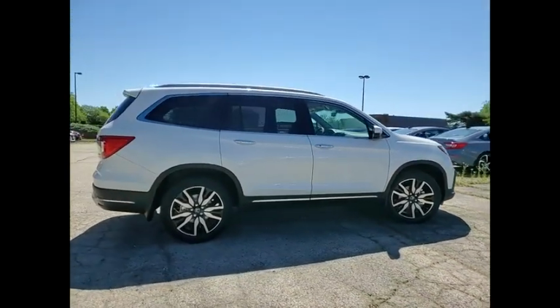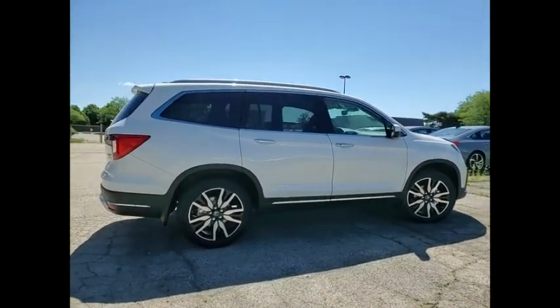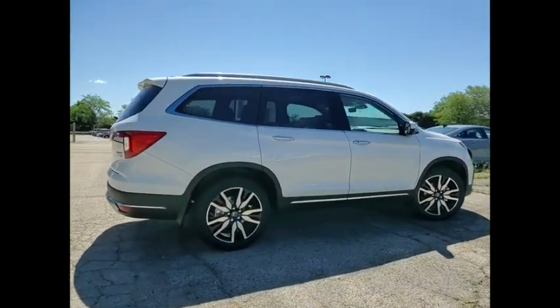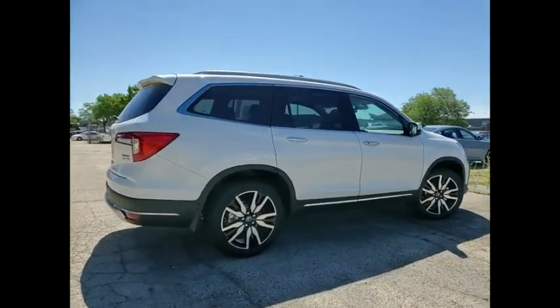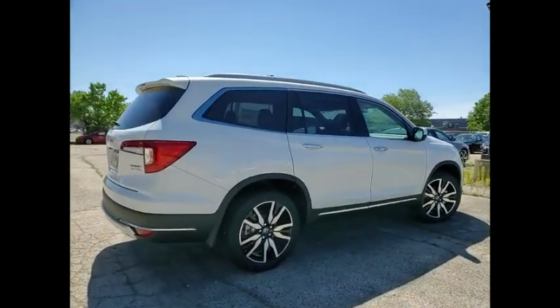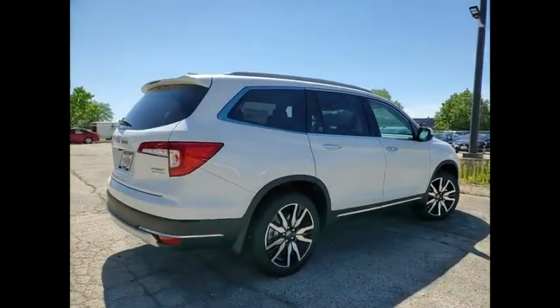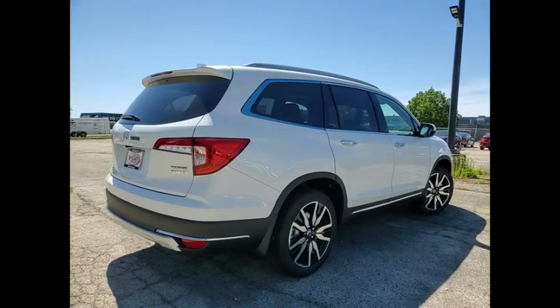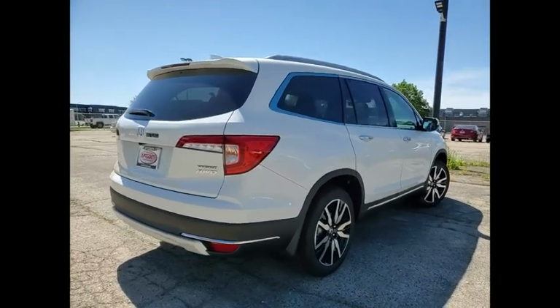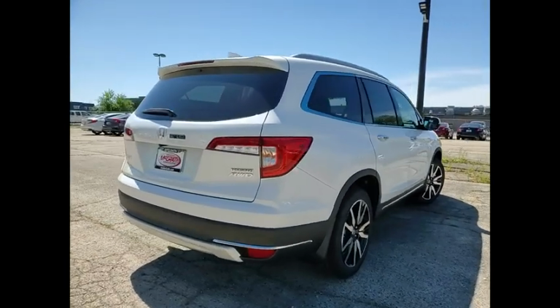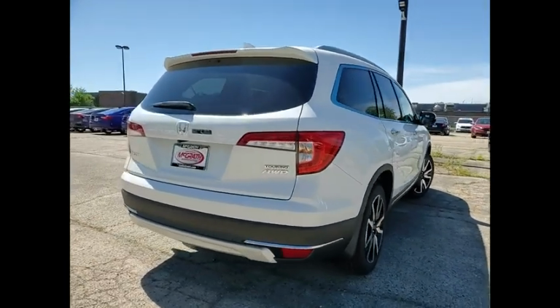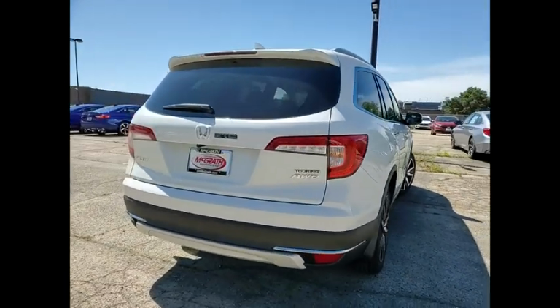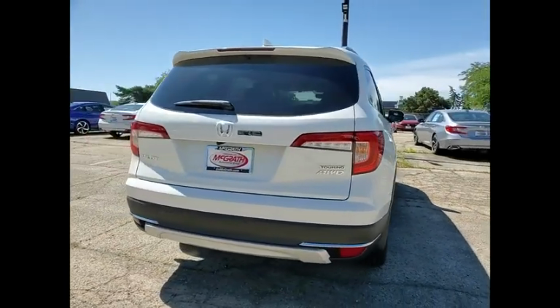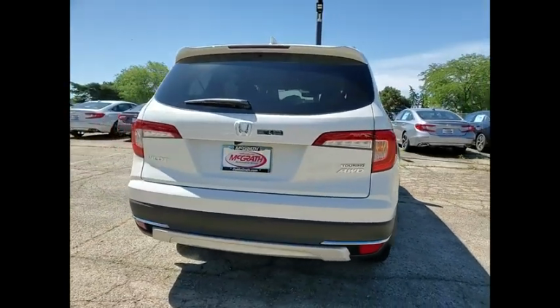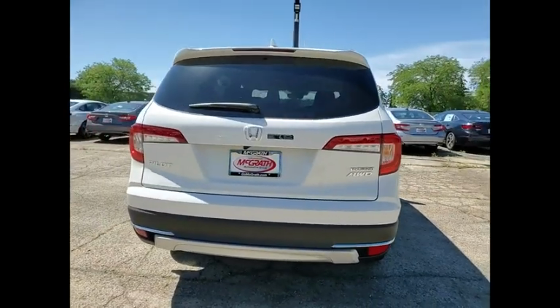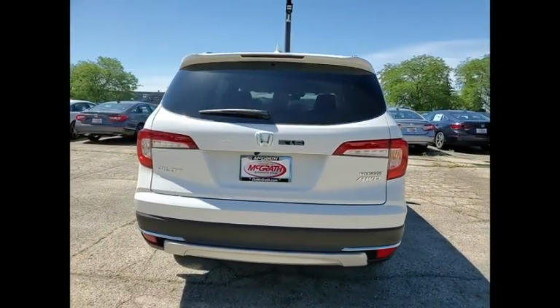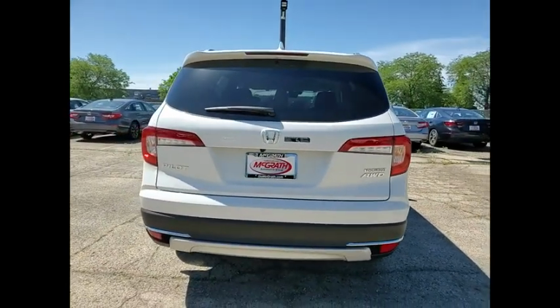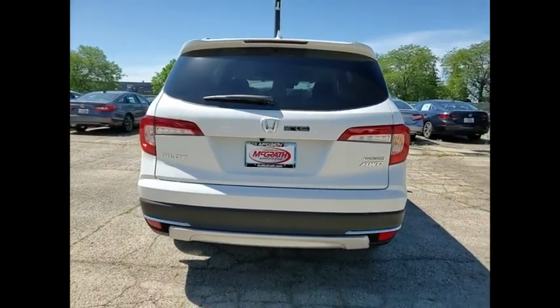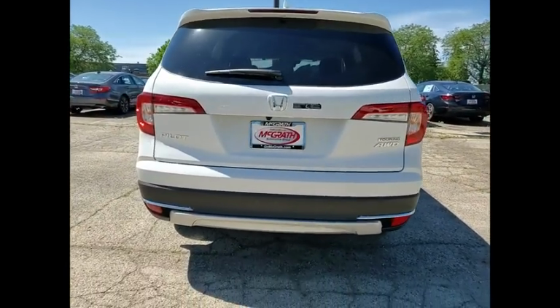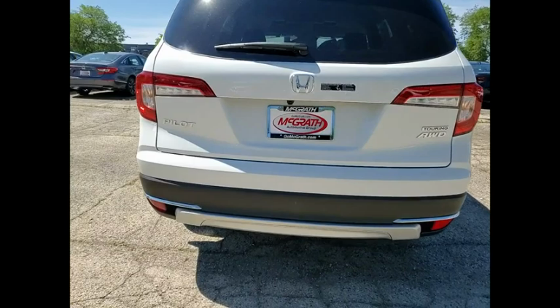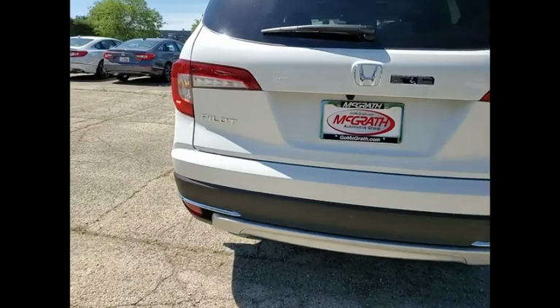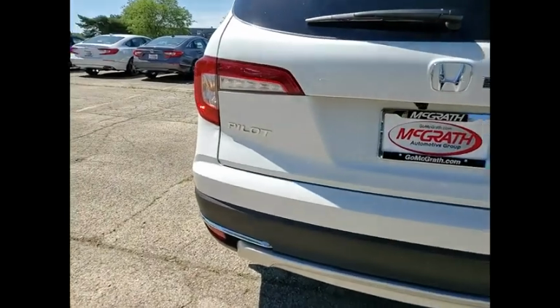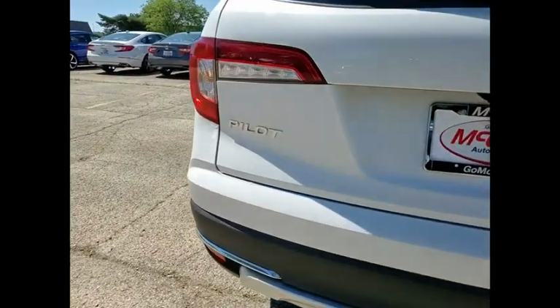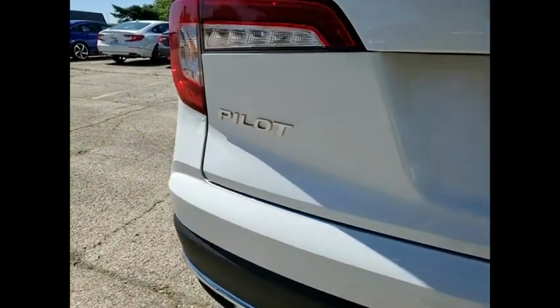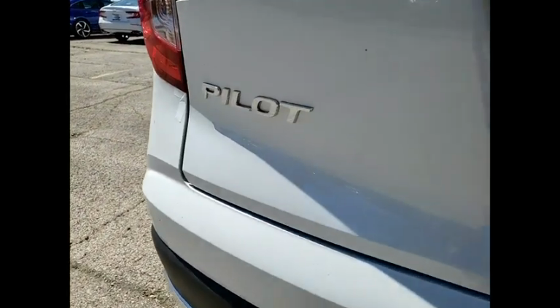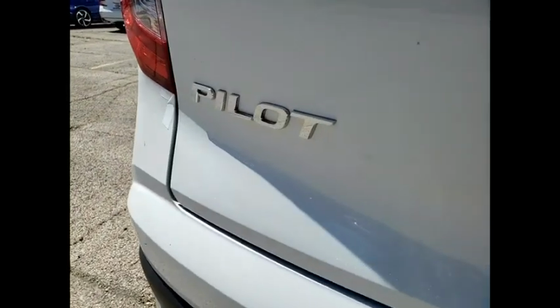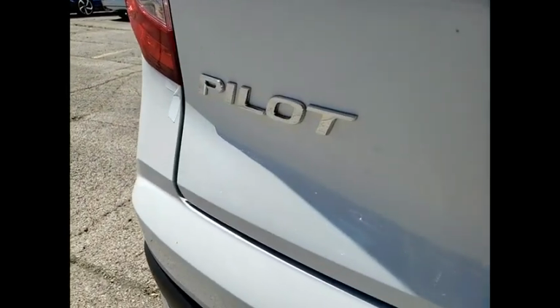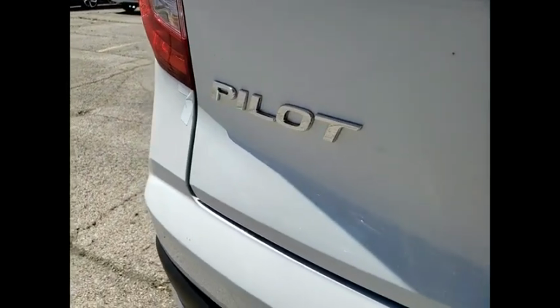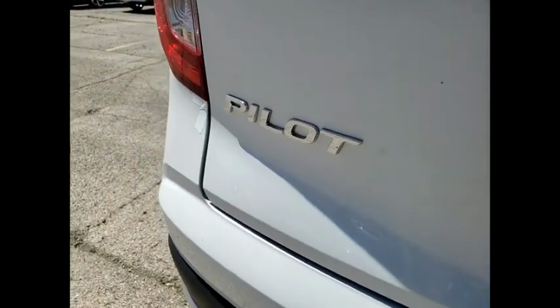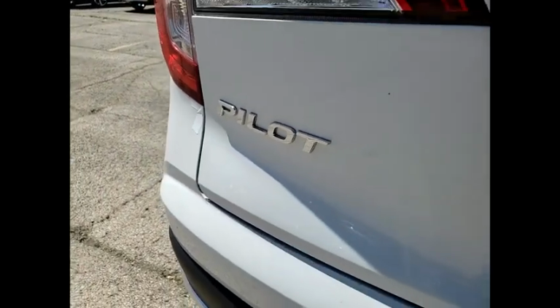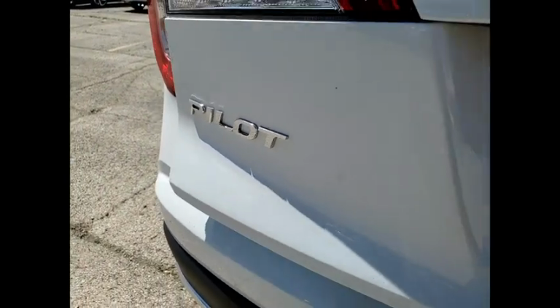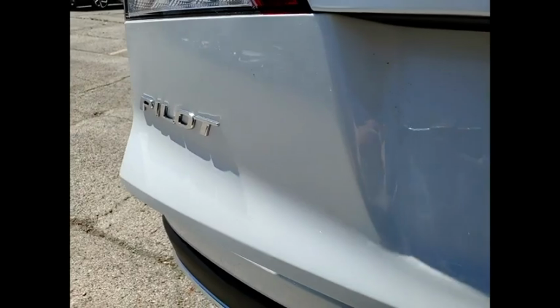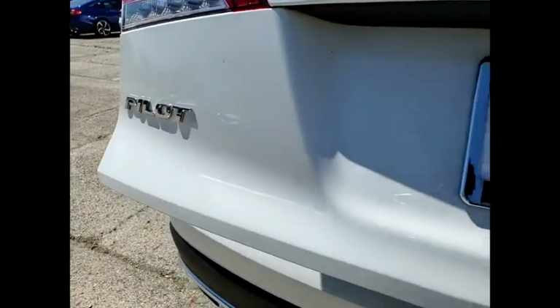Here are some of this vehicle's great options: tire pressure monitor, blind spot monitor, all-wheel drive, heated mirrors, aluminum wheels, rear spoiler, remote engine start, power lift gate, brake assist, traction control.